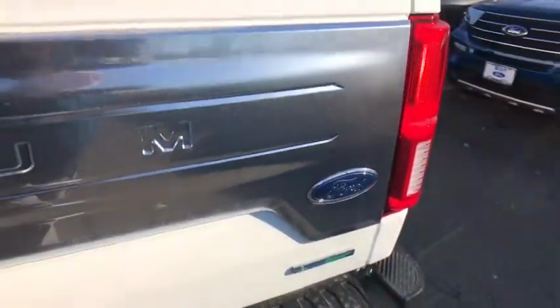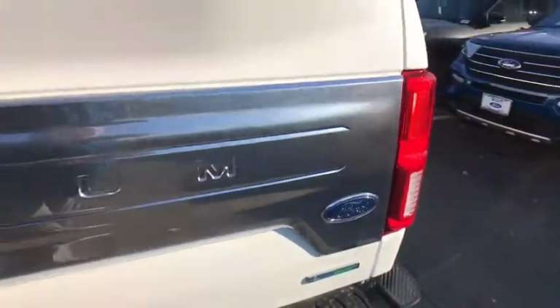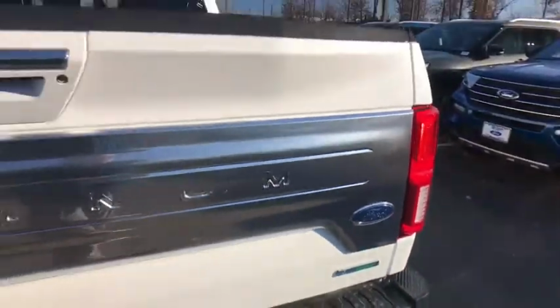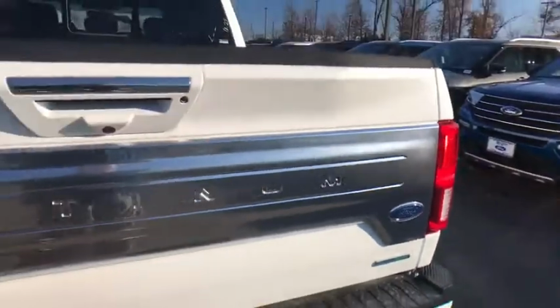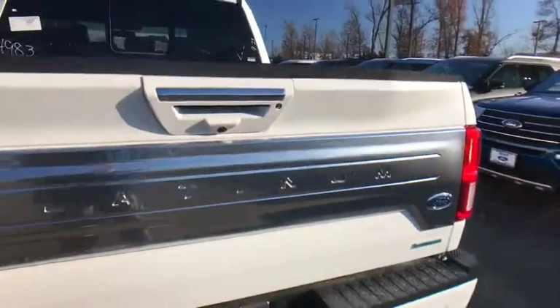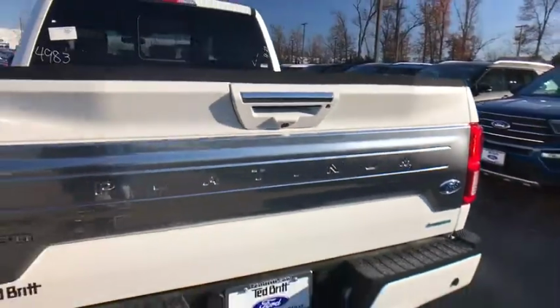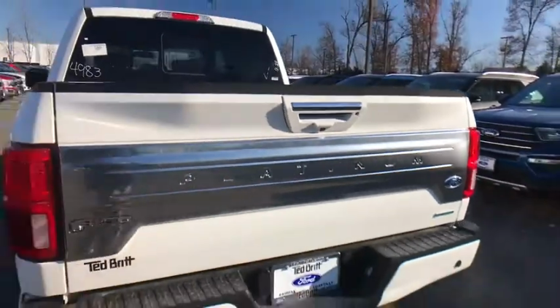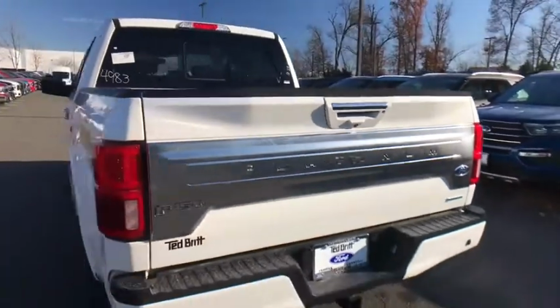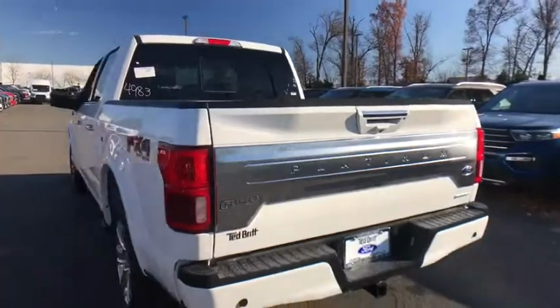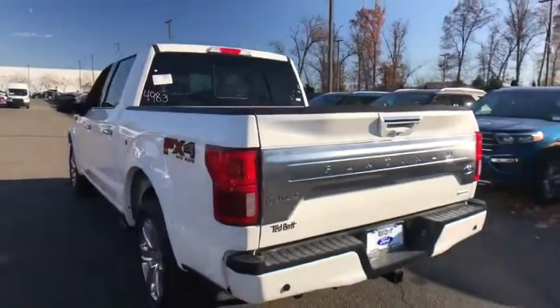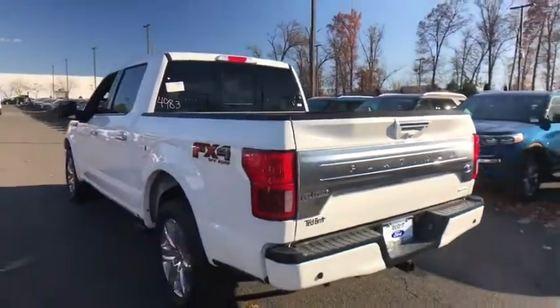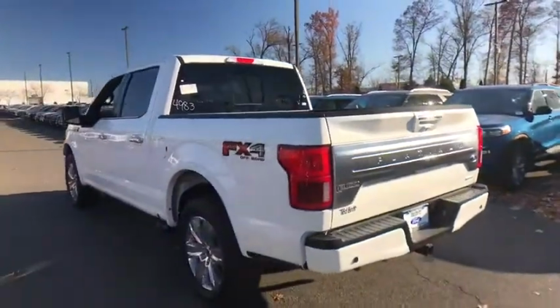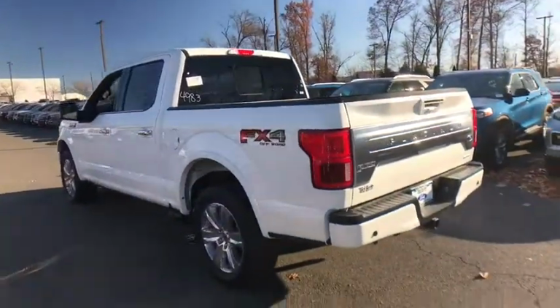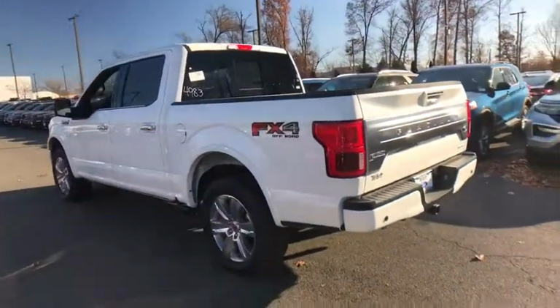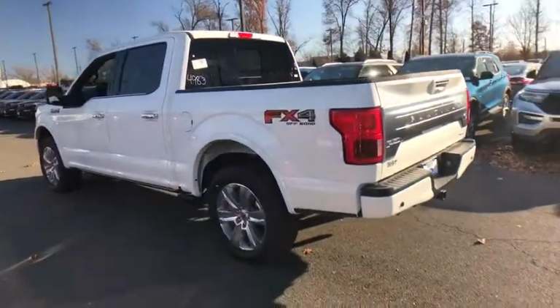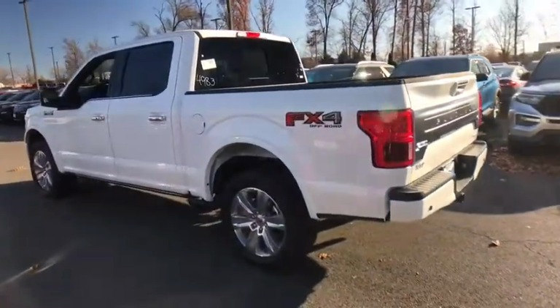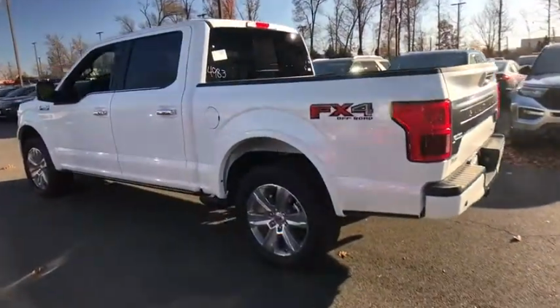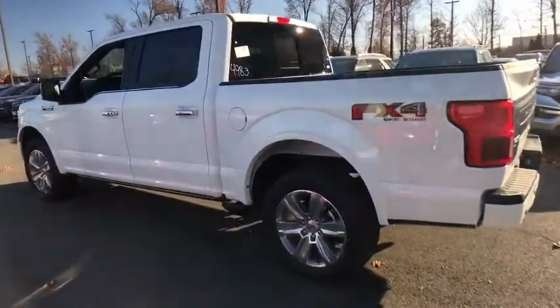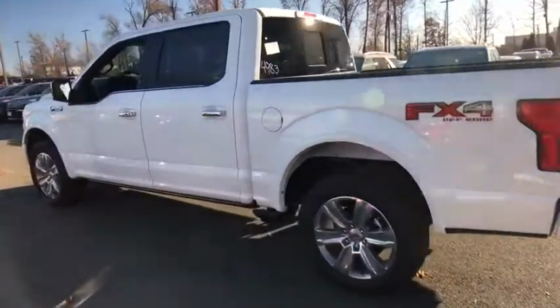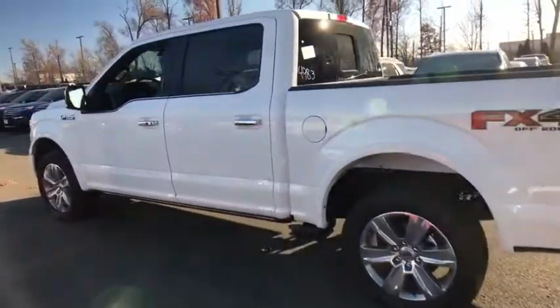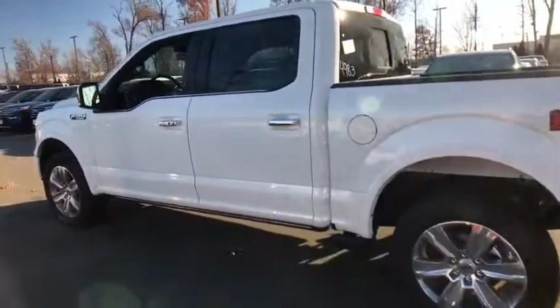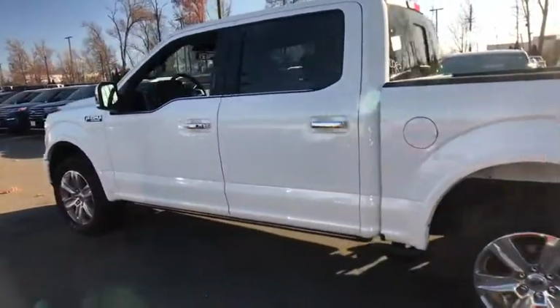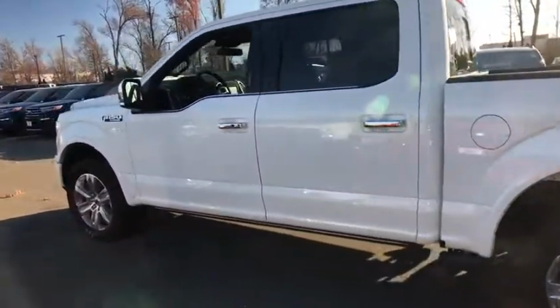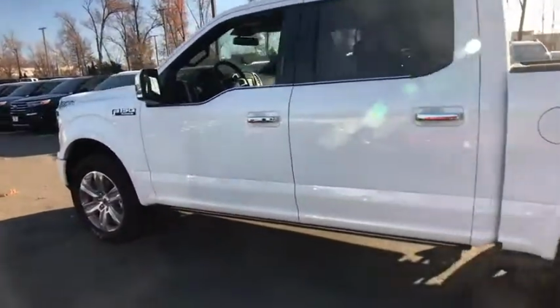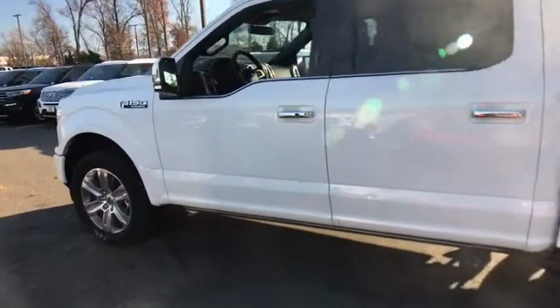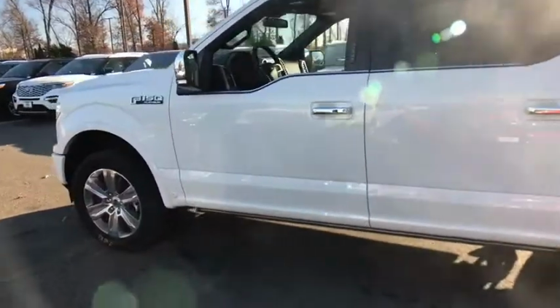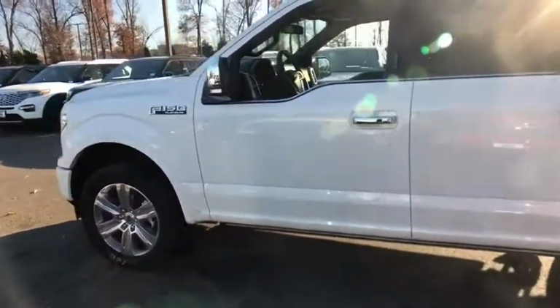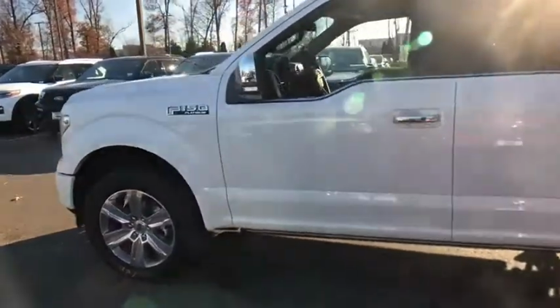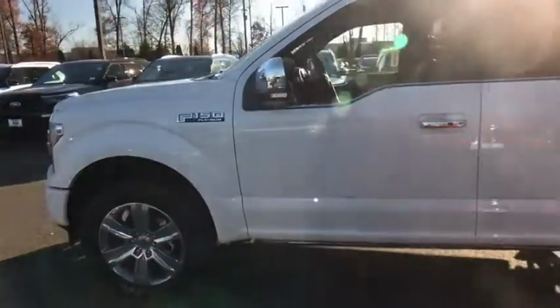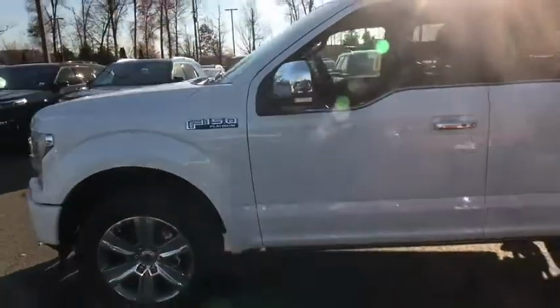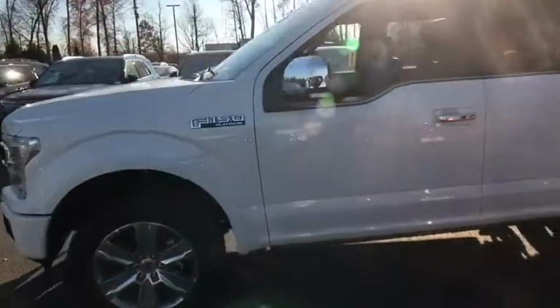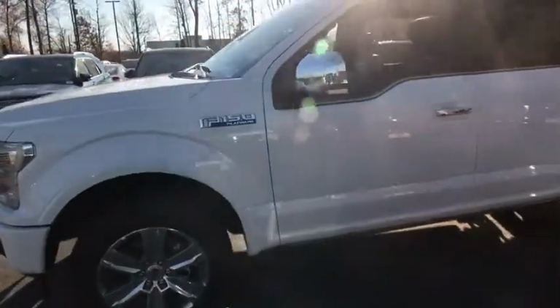Power windows, heated front seats, rear window defroster, security system, bed liner, trip computer, compass, and brake assist. Your new ride is just a phone call away.